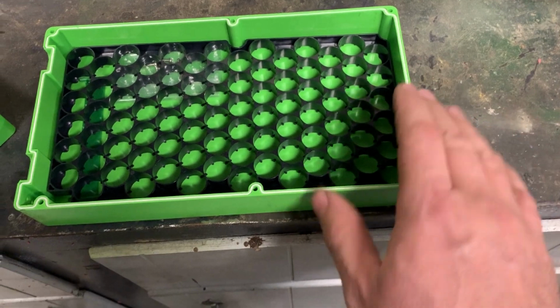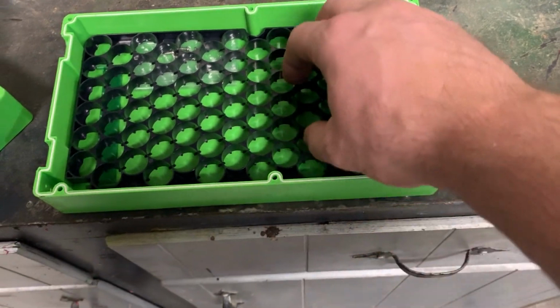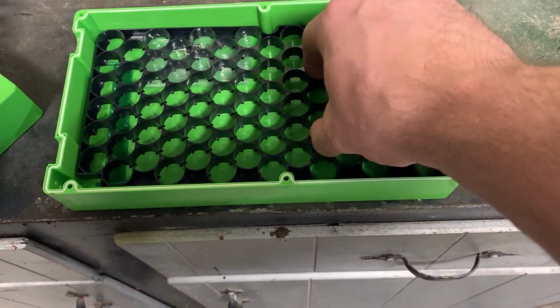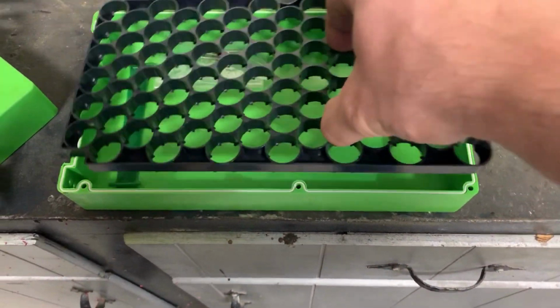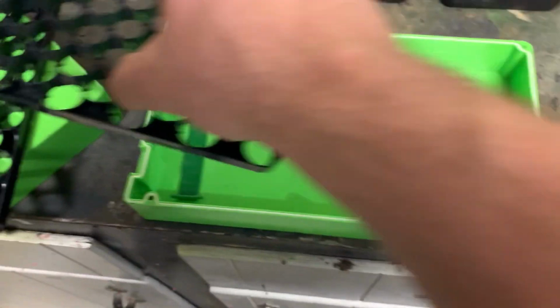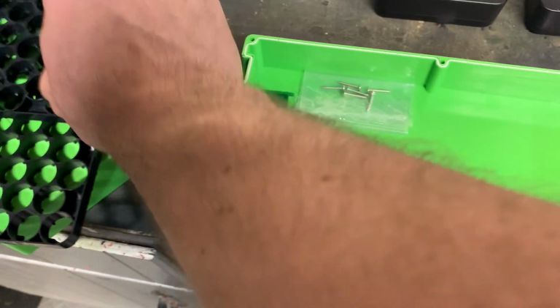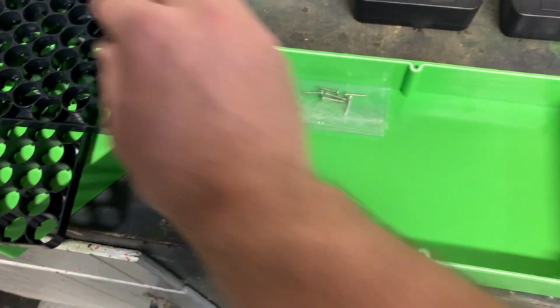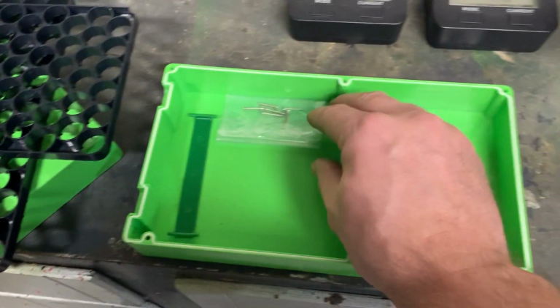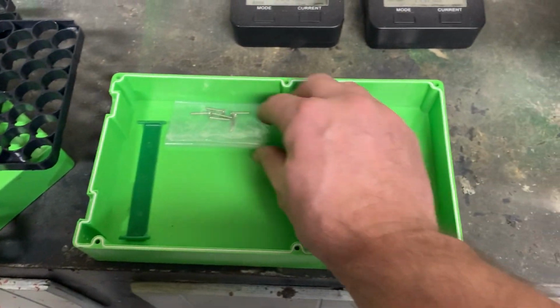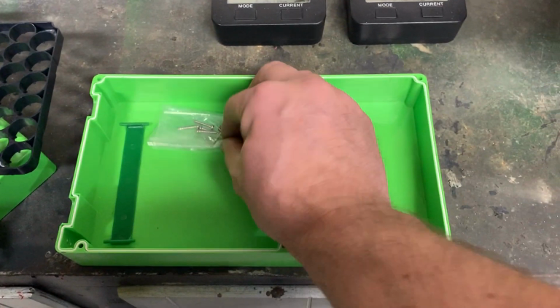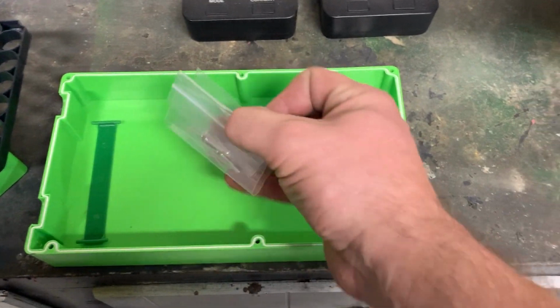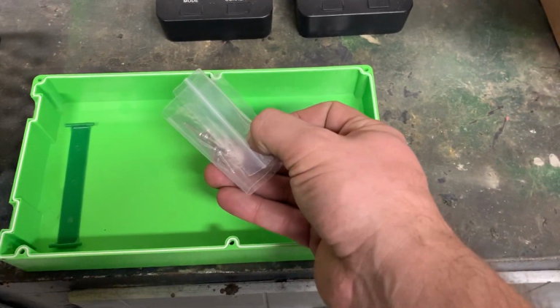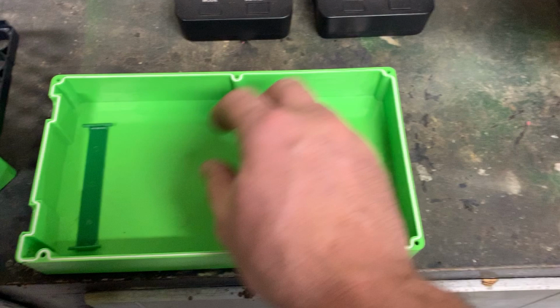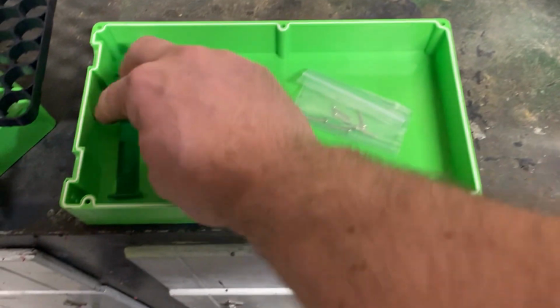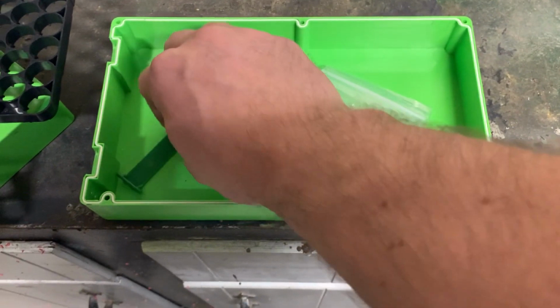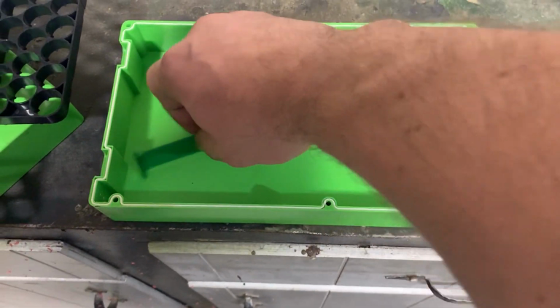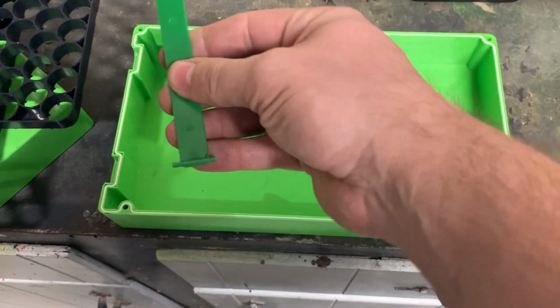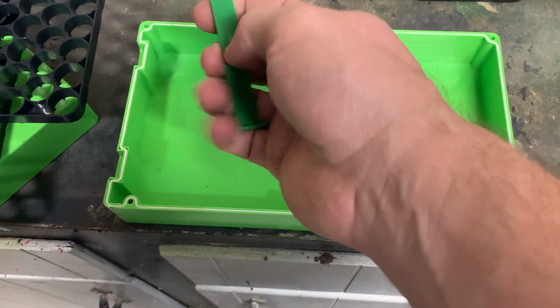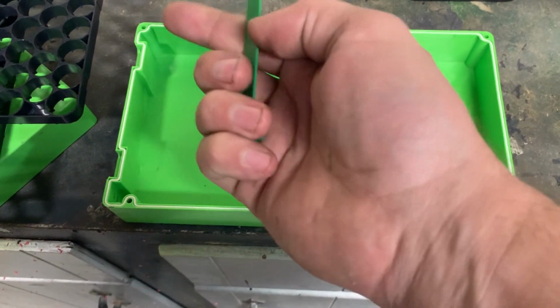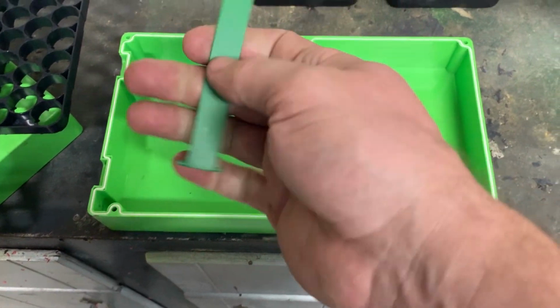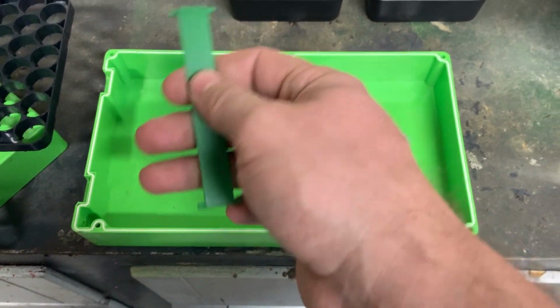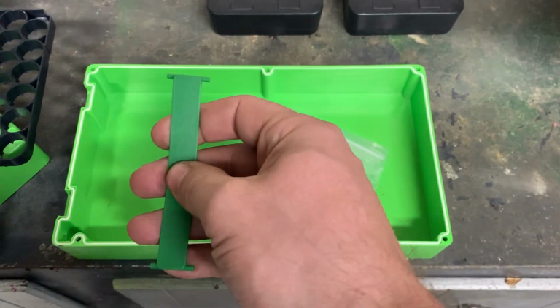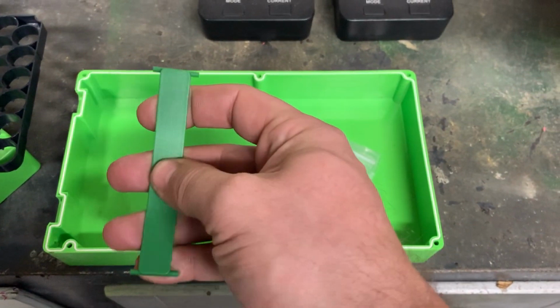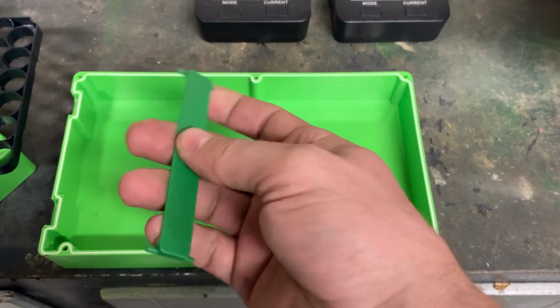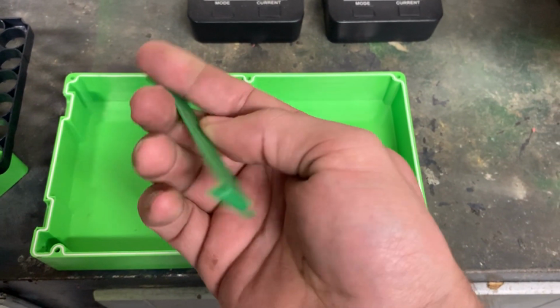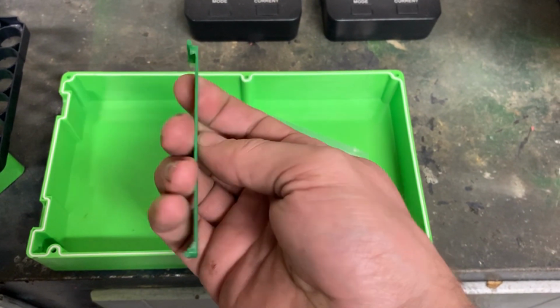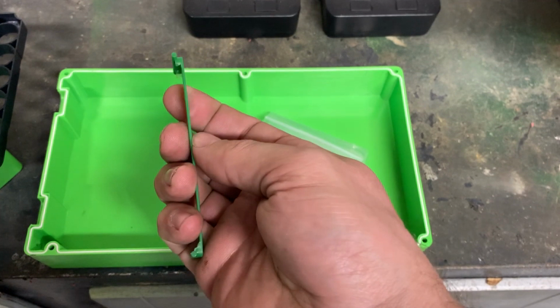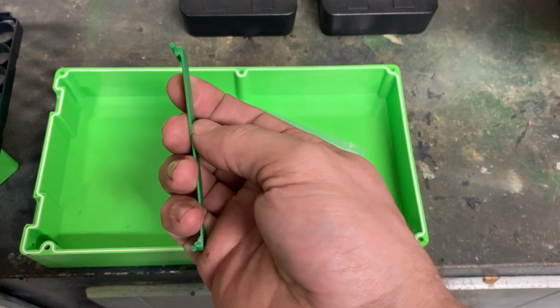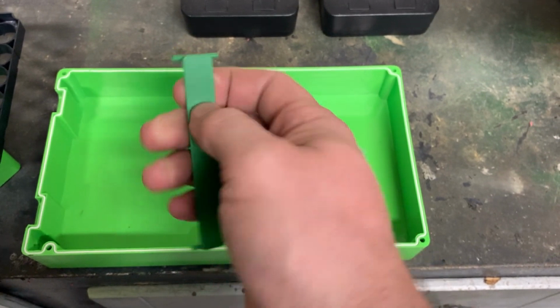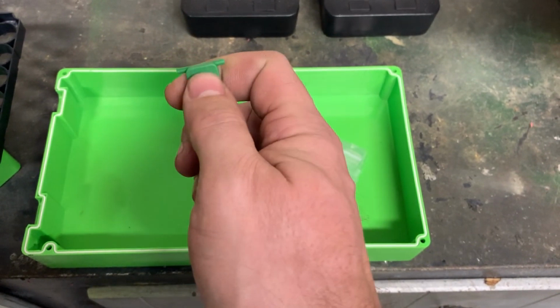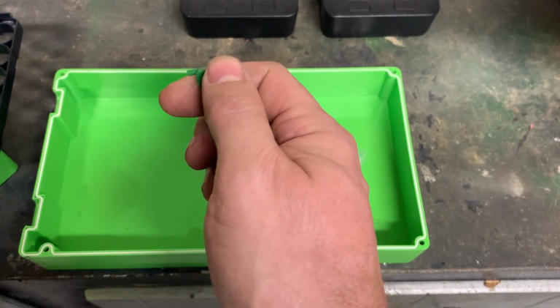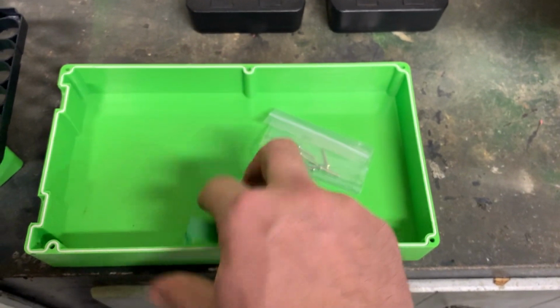You get the top and the bottom, you get some screws, and you get a little plastic handle. I probably wouldn't rely on that too much — it's not very thick, just little bitty tabs.